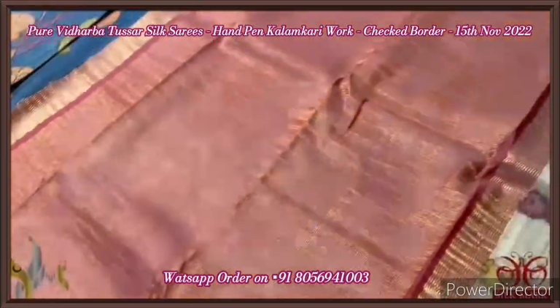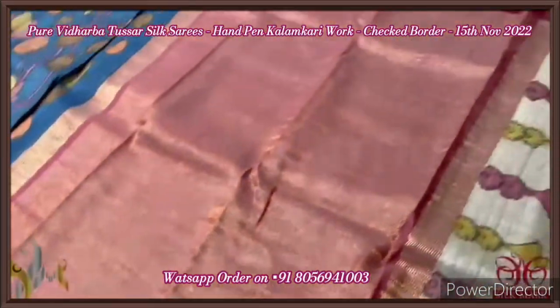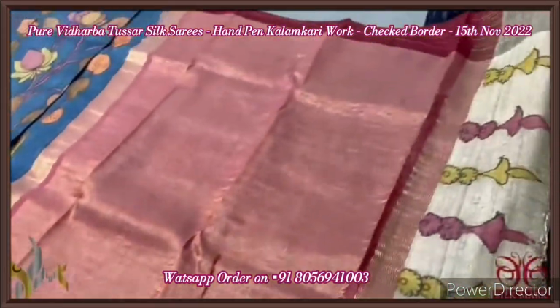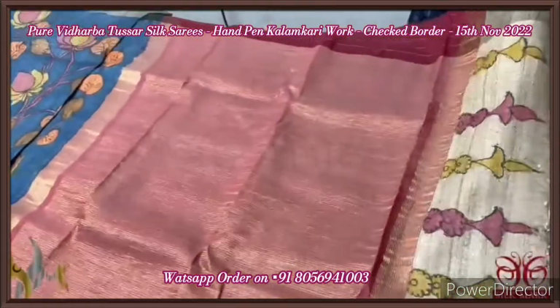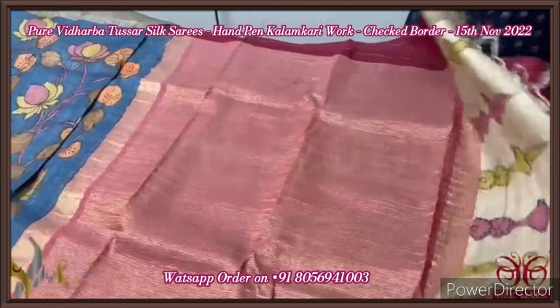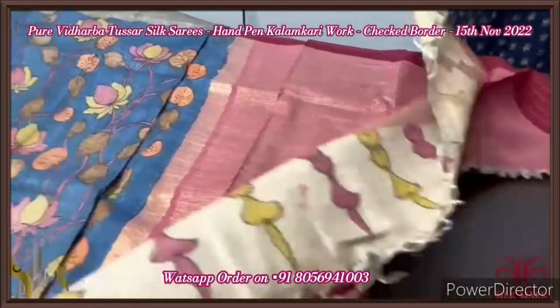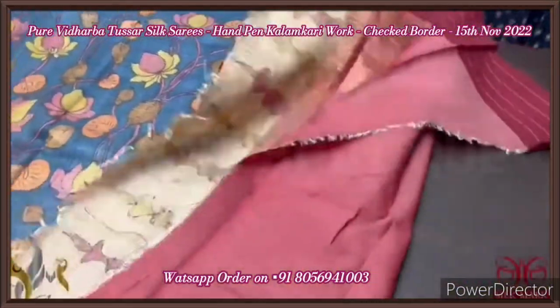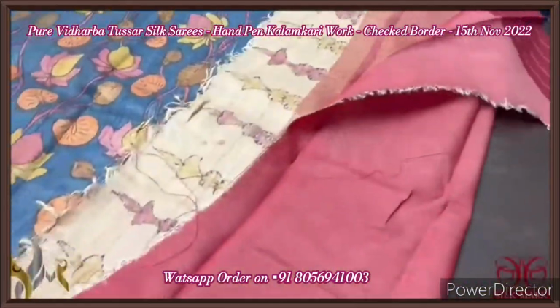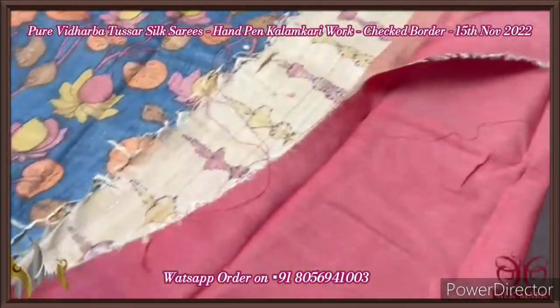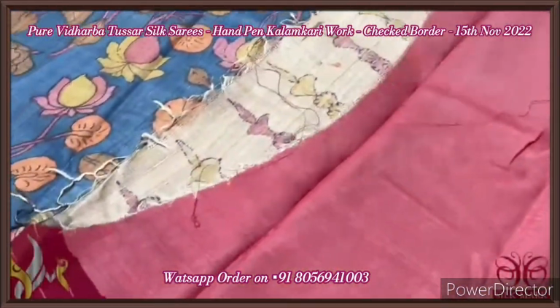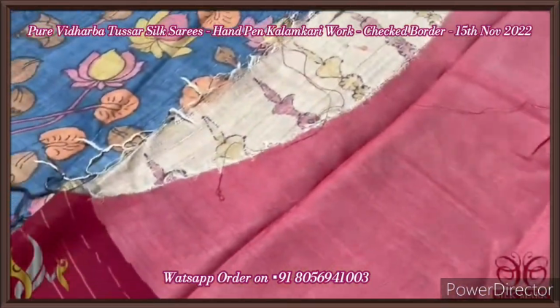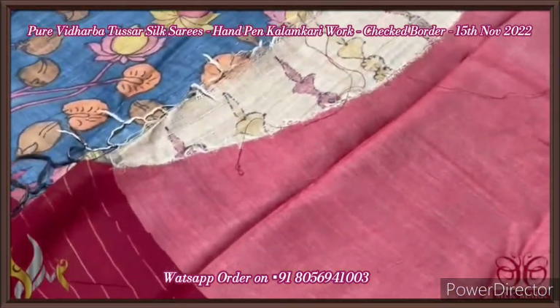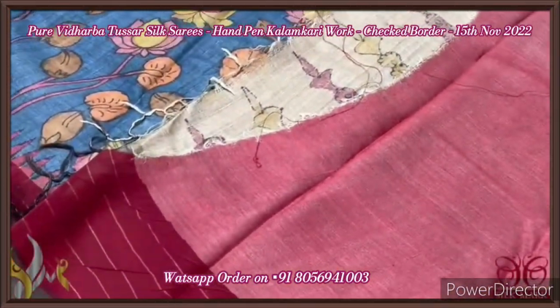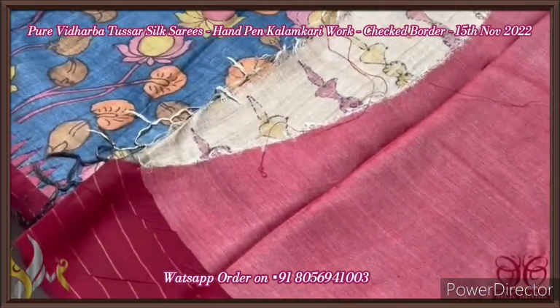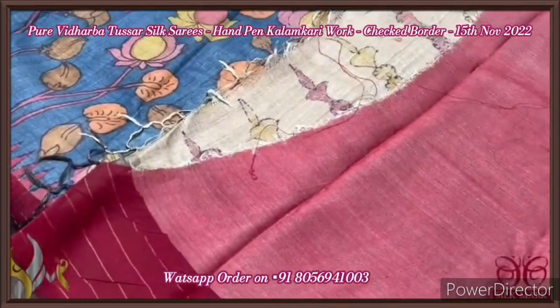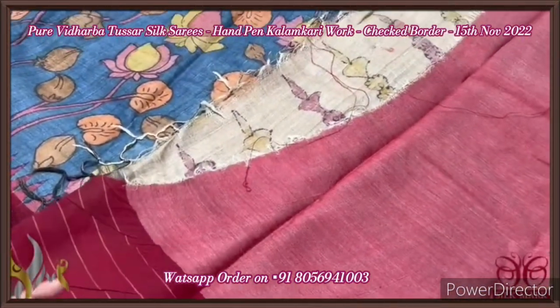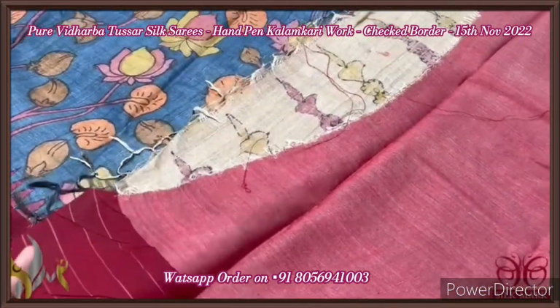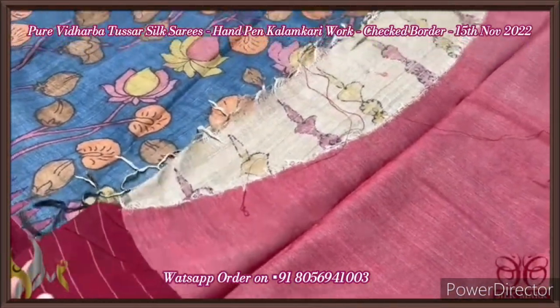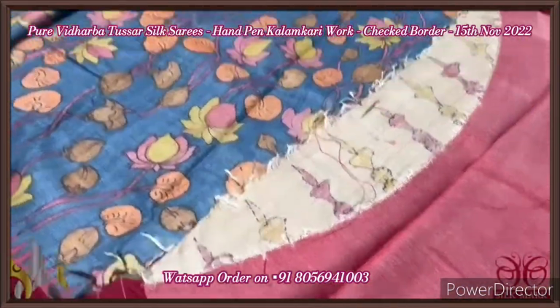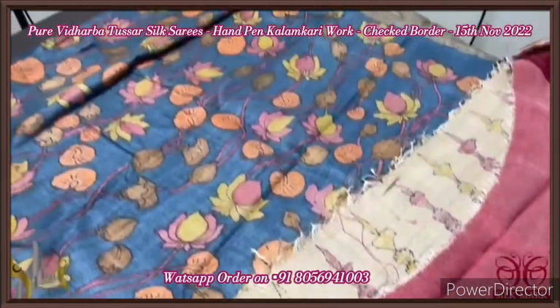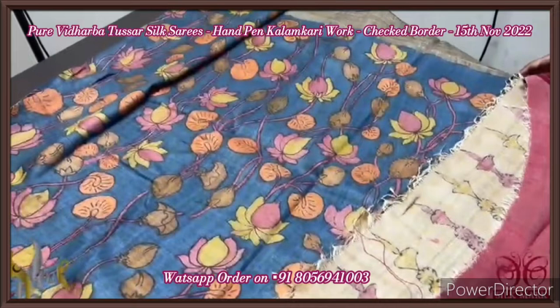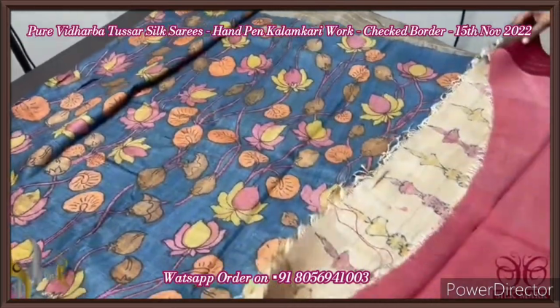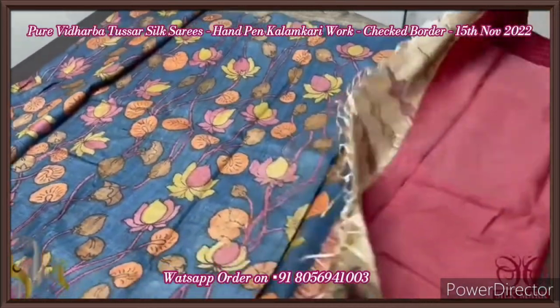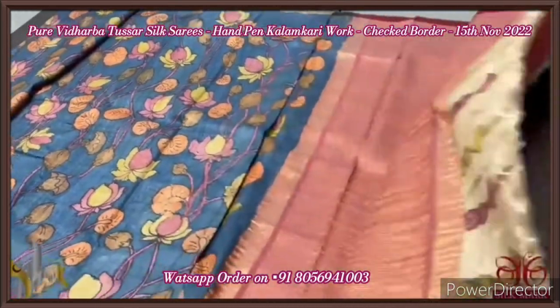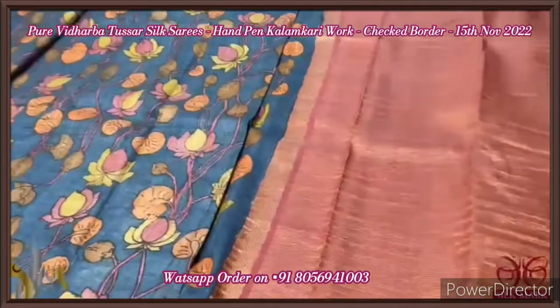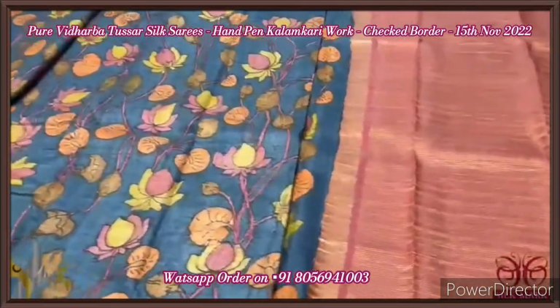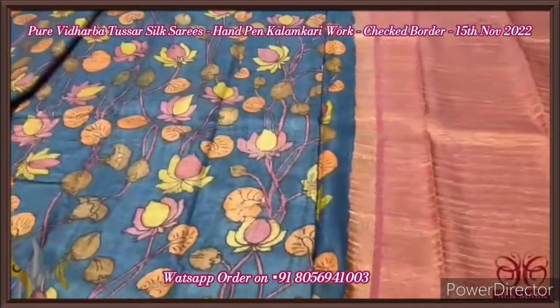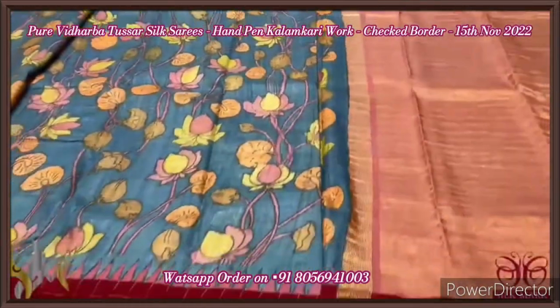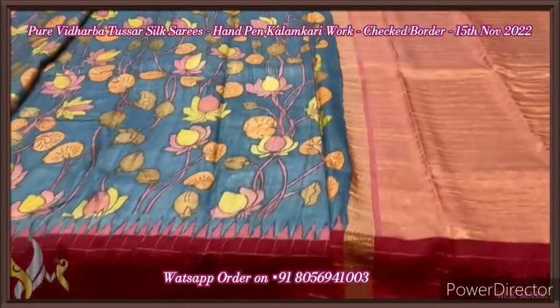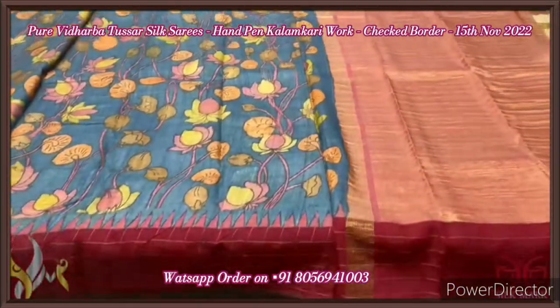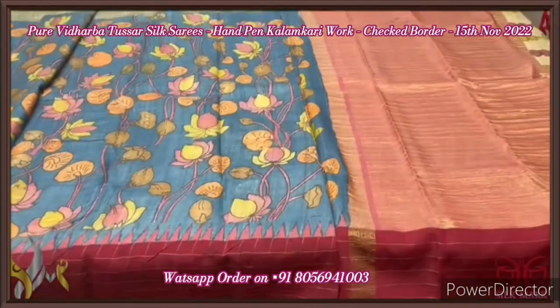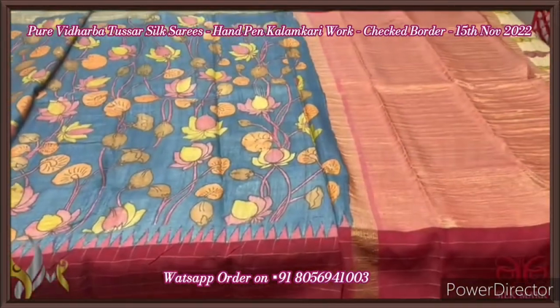Rich pallu with hand-painting design at the edge of the pallu, and this is the blouse piece which is also in the shade of maroon. Excellent saree — very different and exclusive piece, and it comes with authentic silk mark.